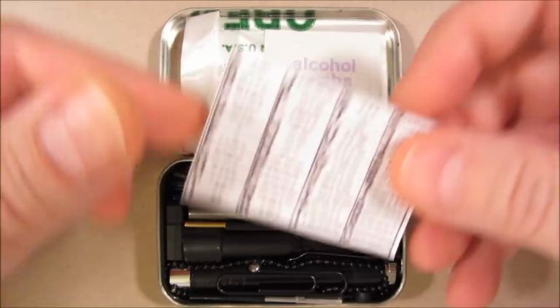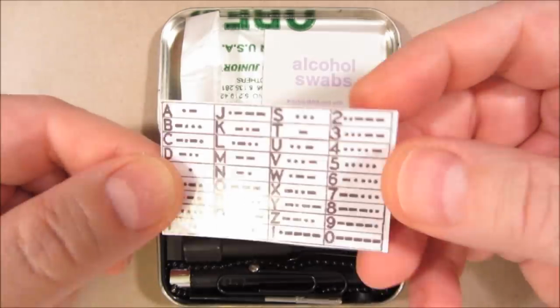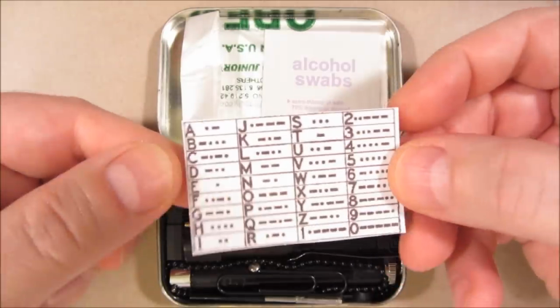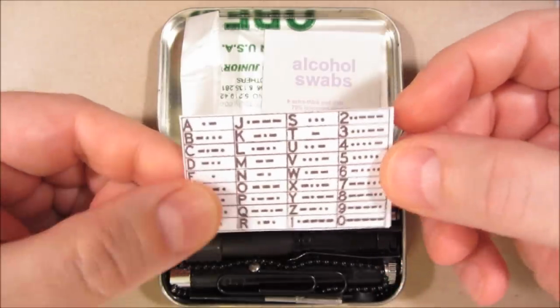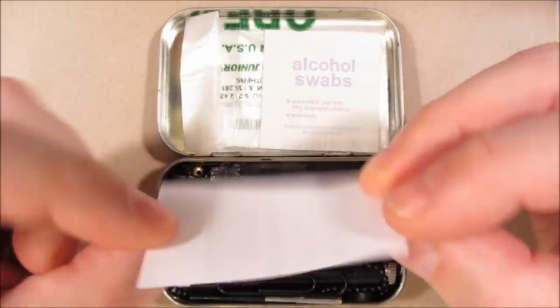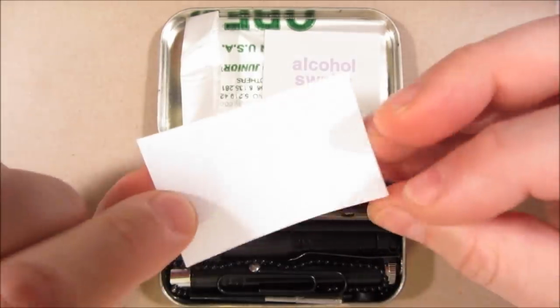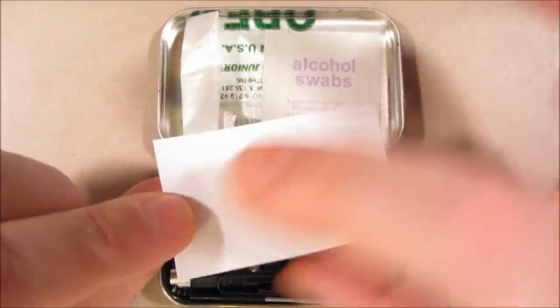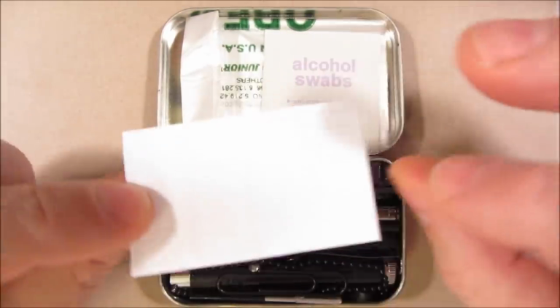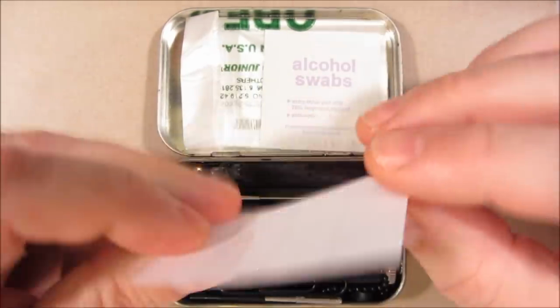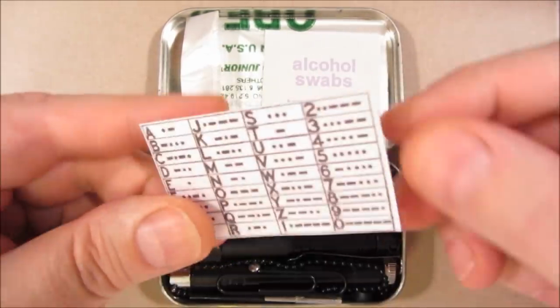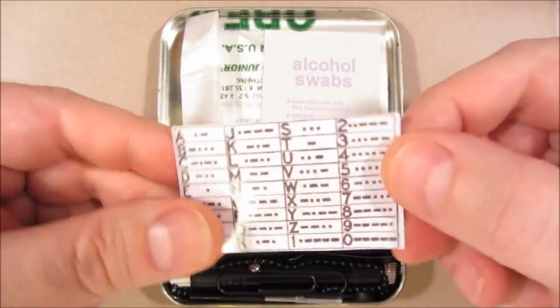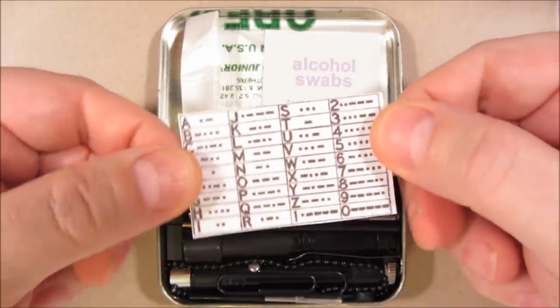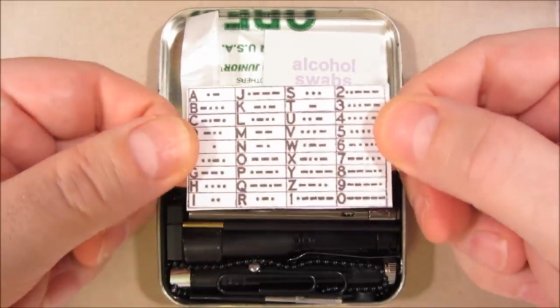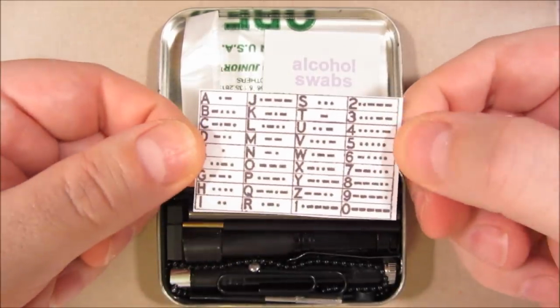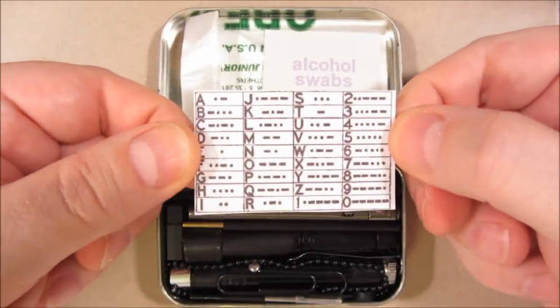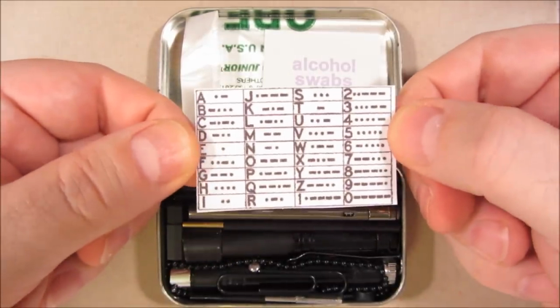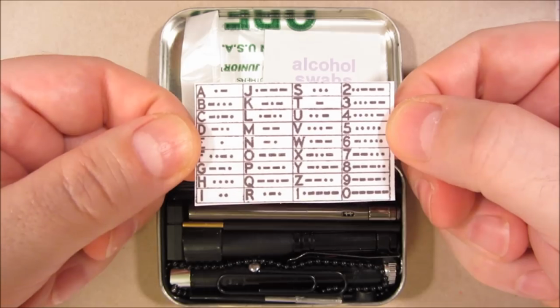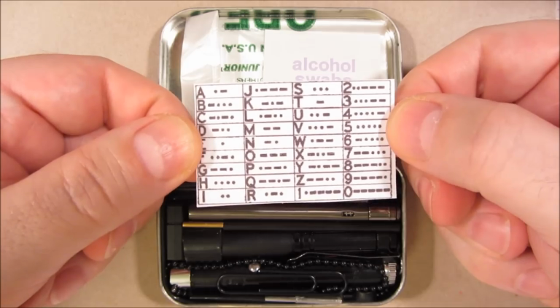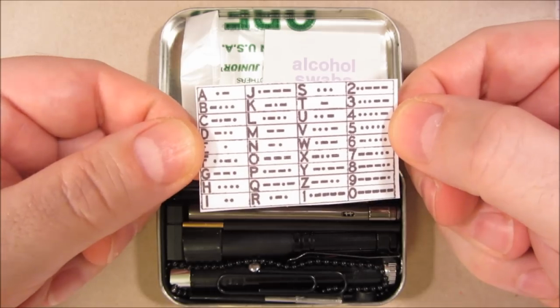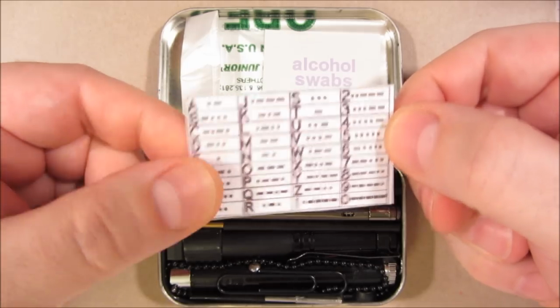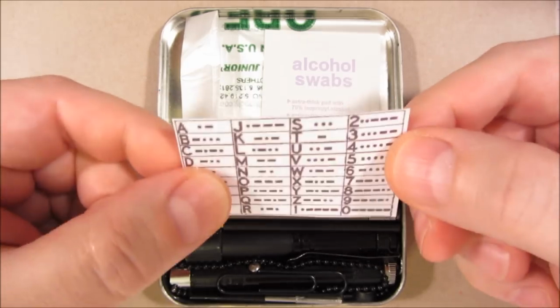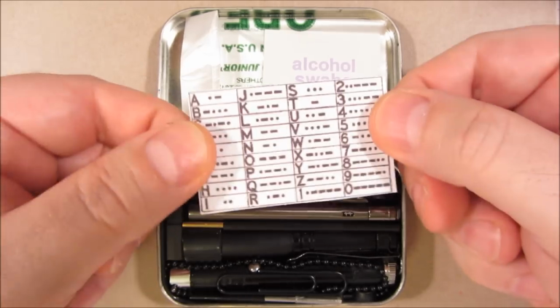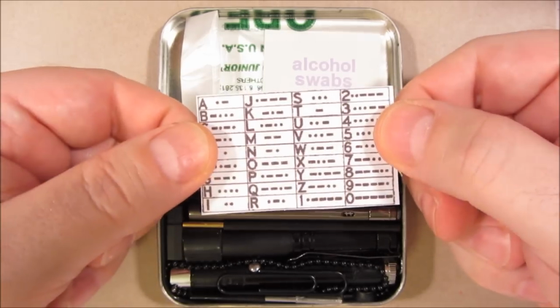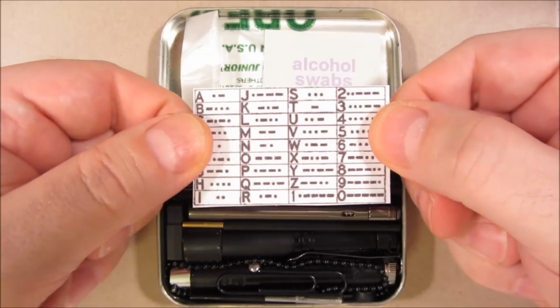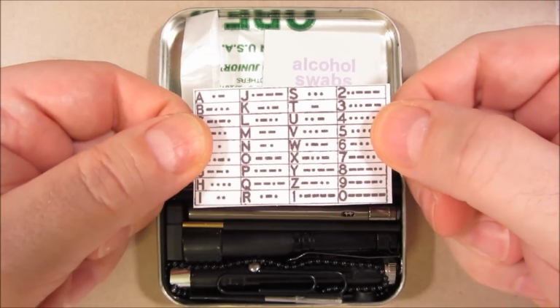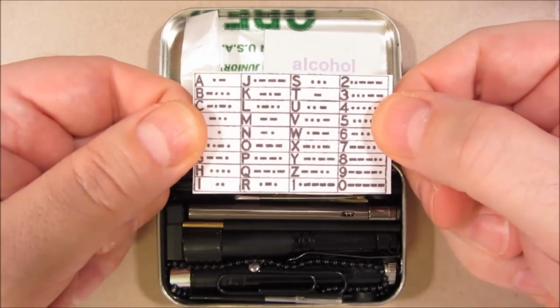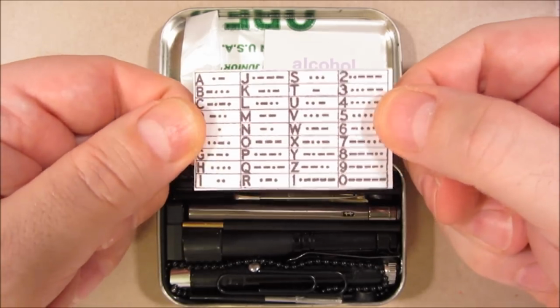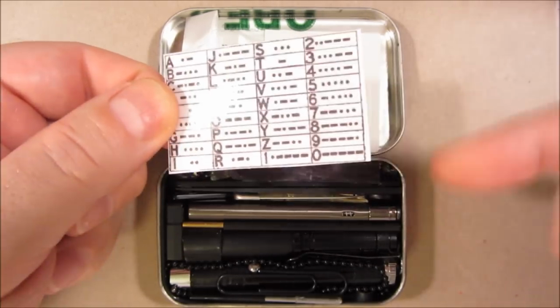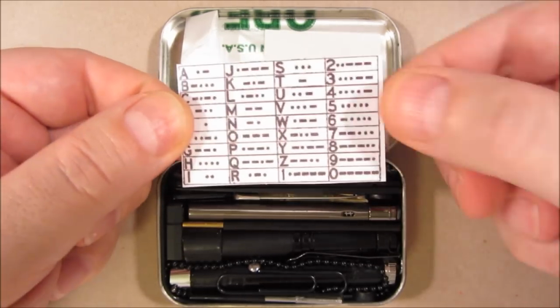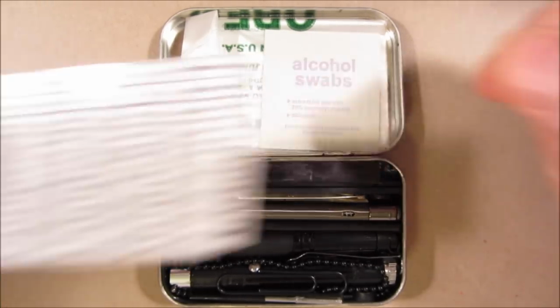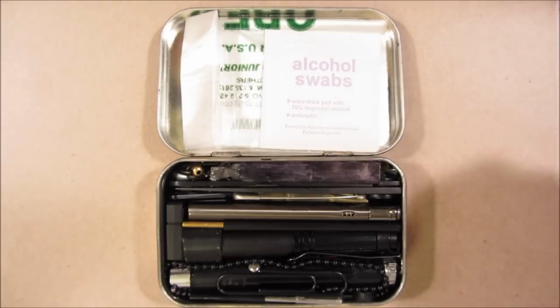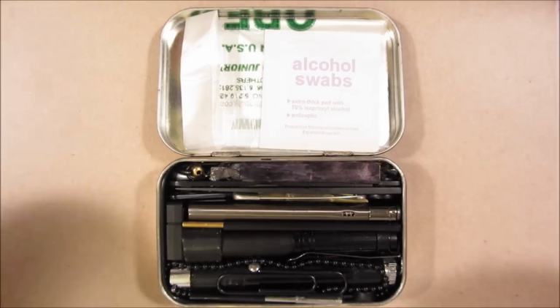I laminated it with a clear tape. It's a Morse code card. It's good for signaling, which I can do with some of the devices coming up later.